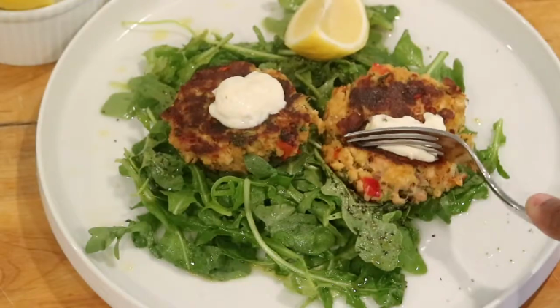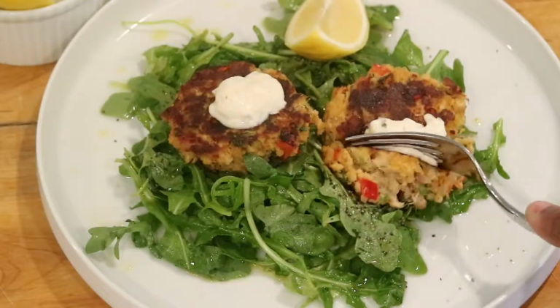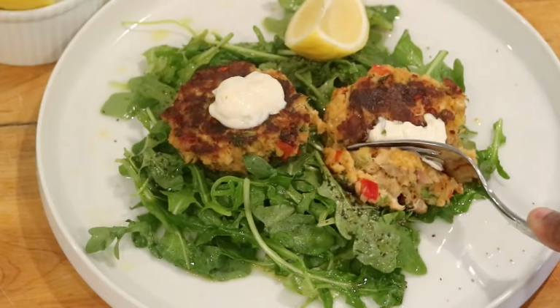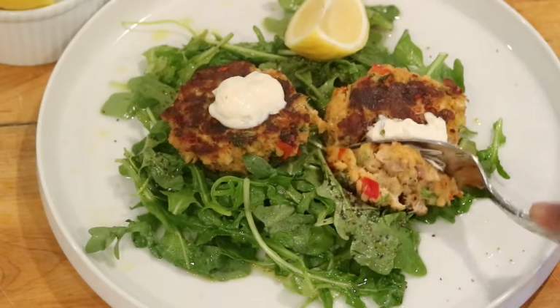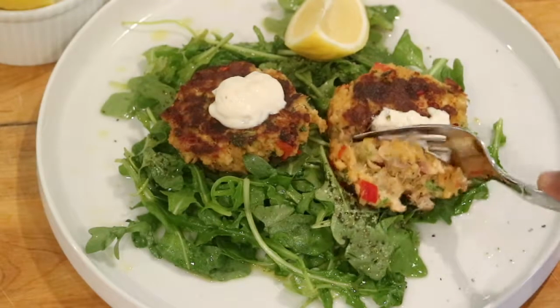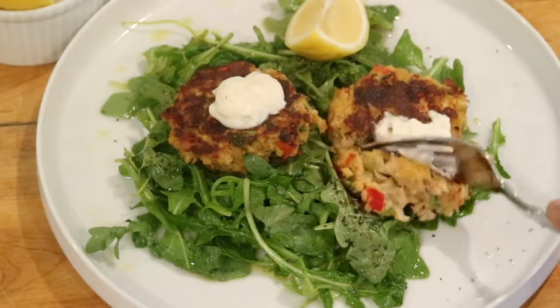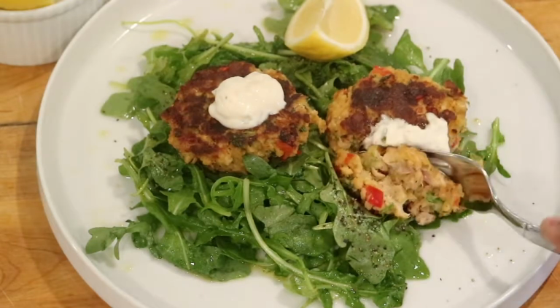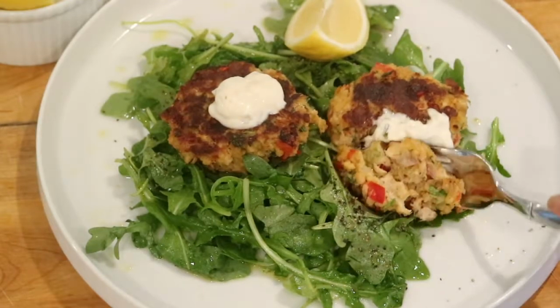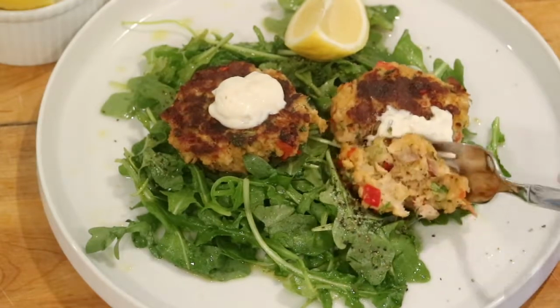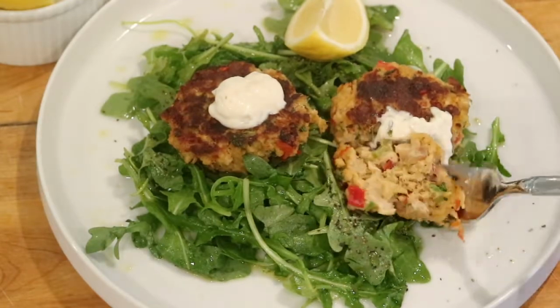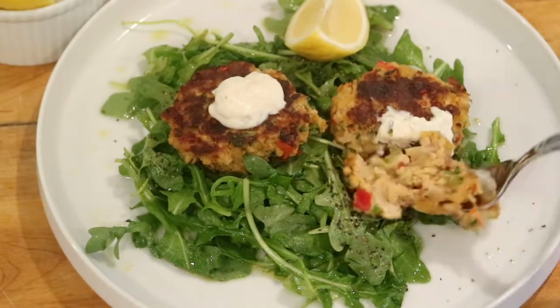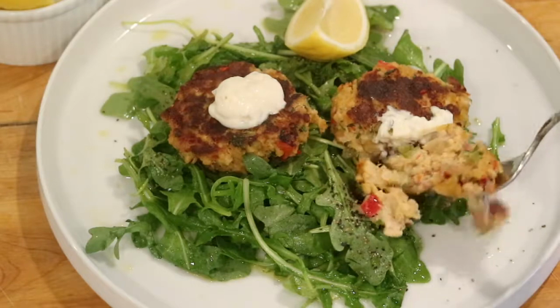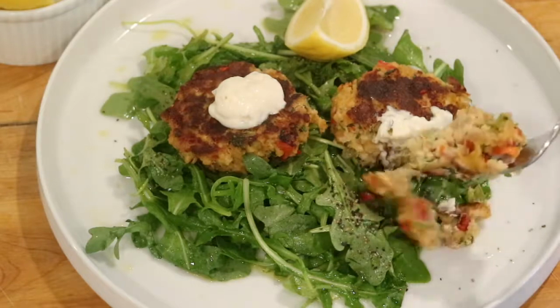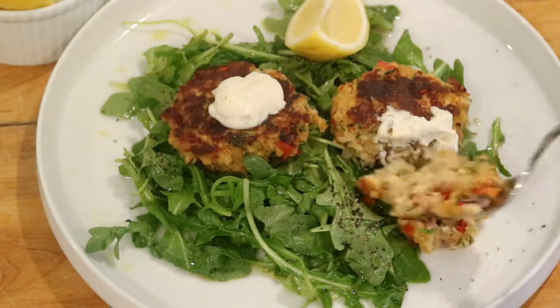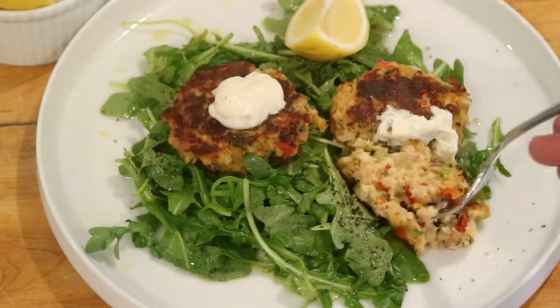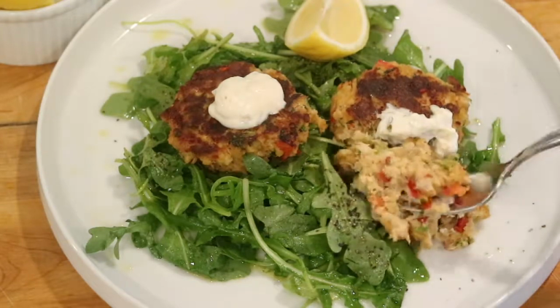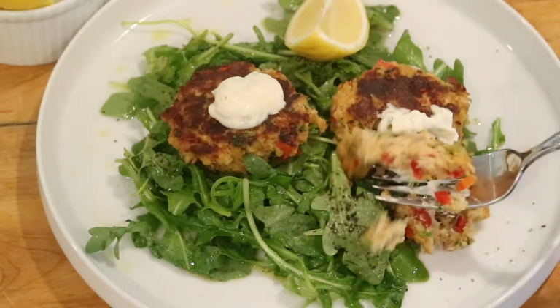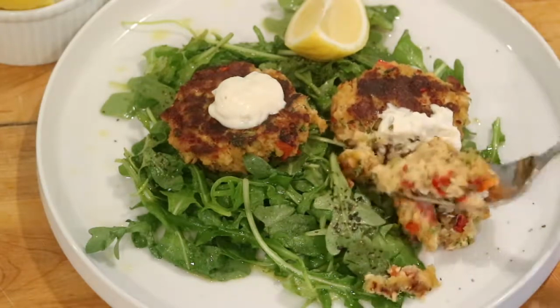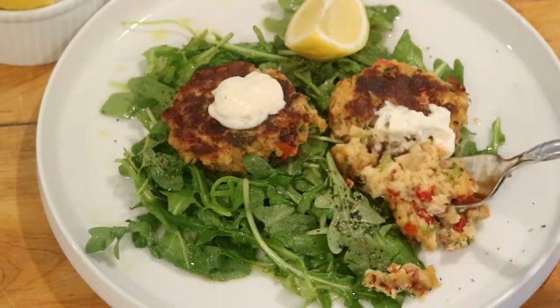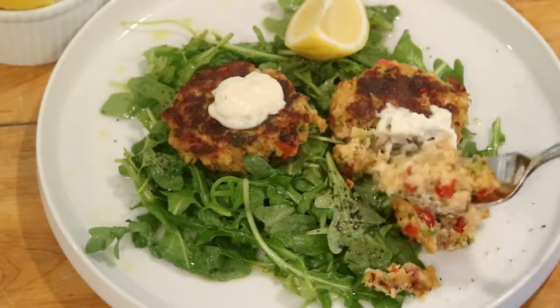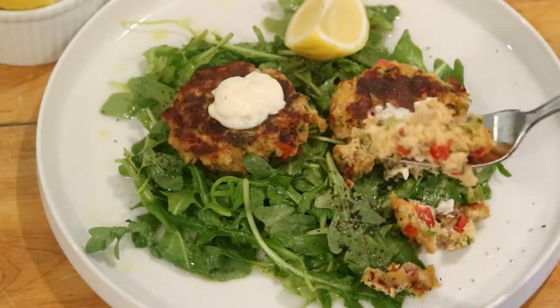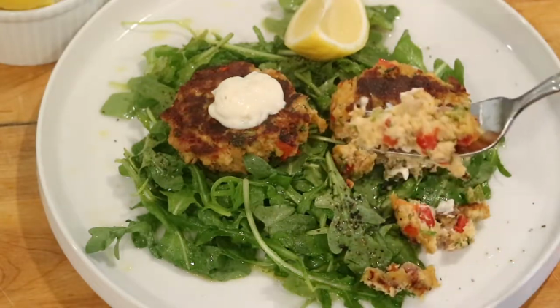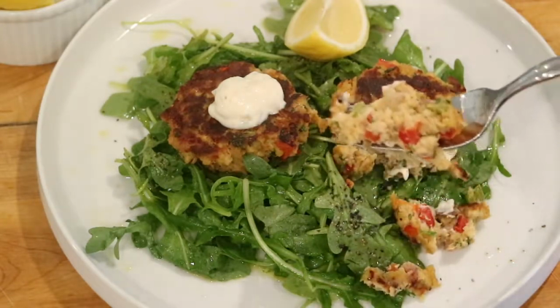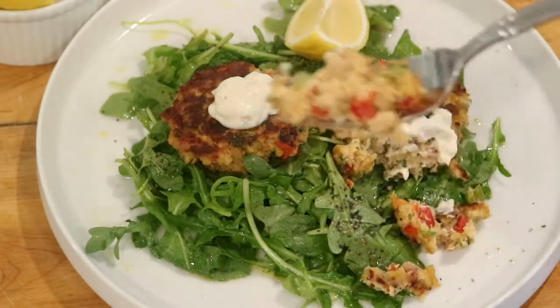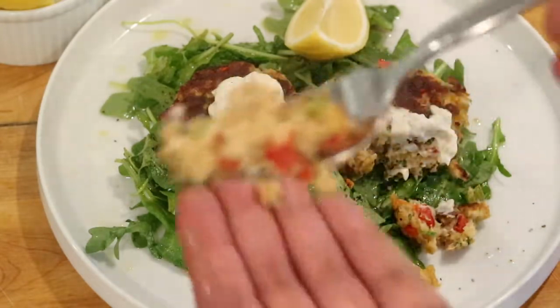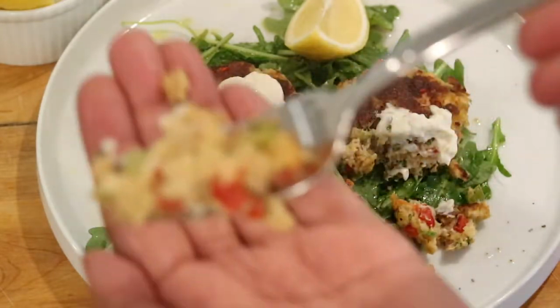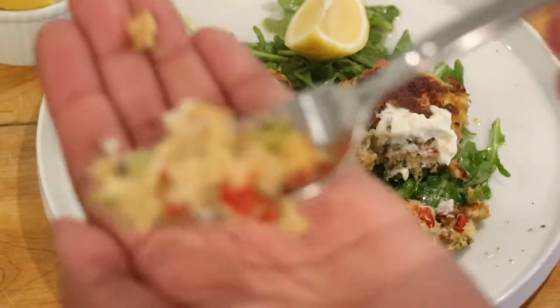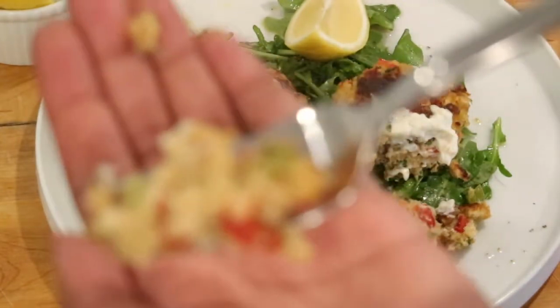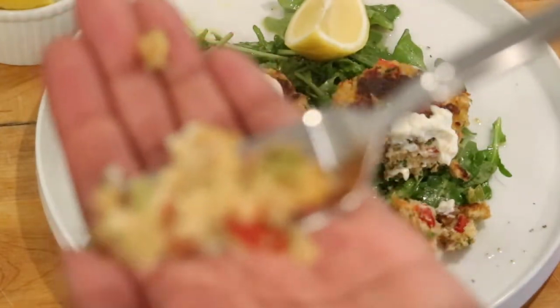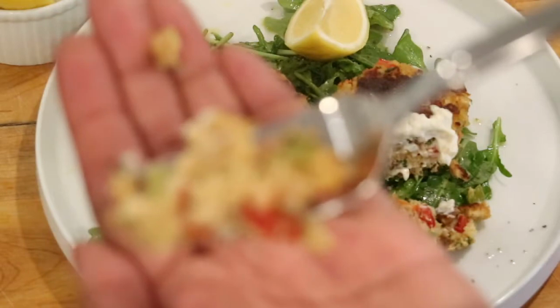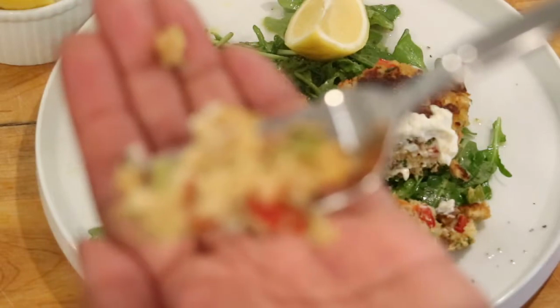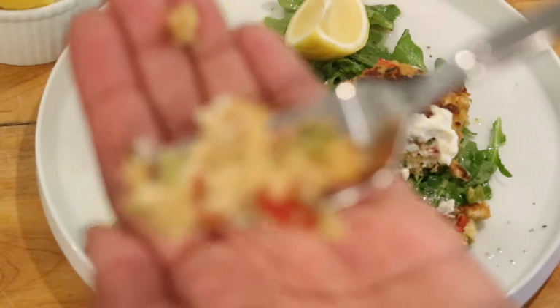So if you enjoyed this video, please give it a big thumbs up — that will help me out a whole lot. And if you give this recipe a try, let me know in the comment section down below and let me know what you think.